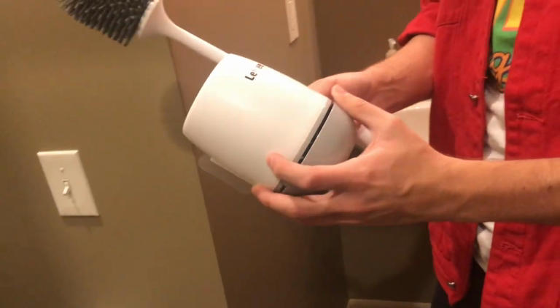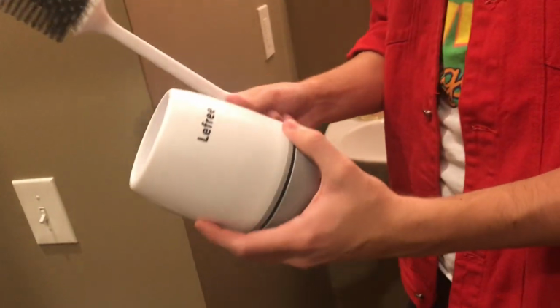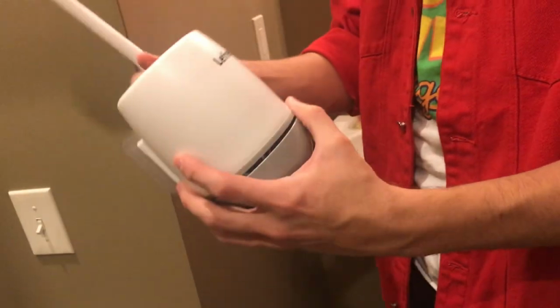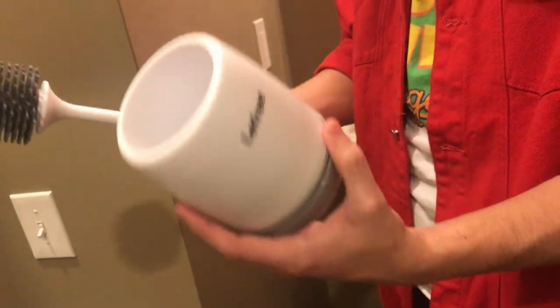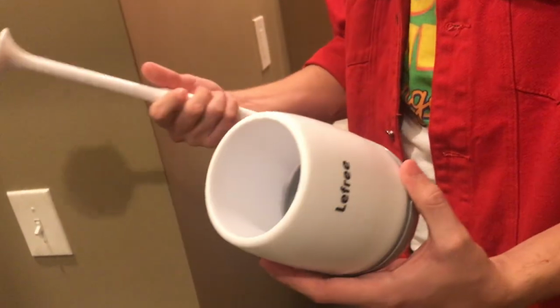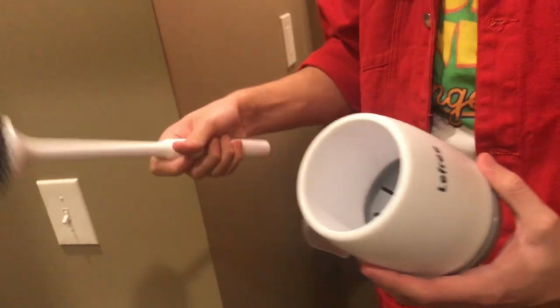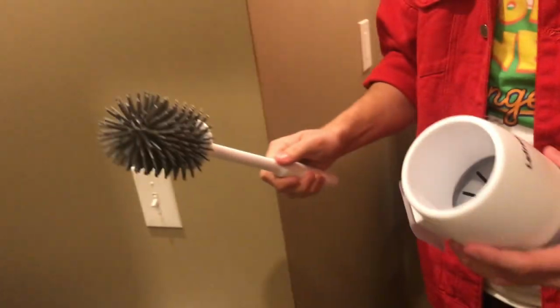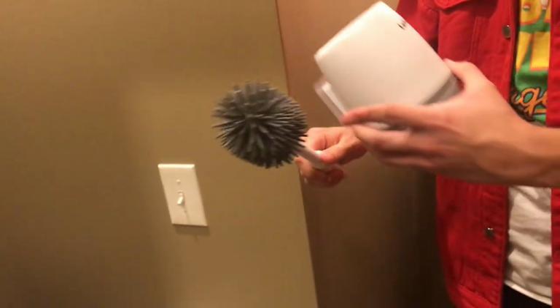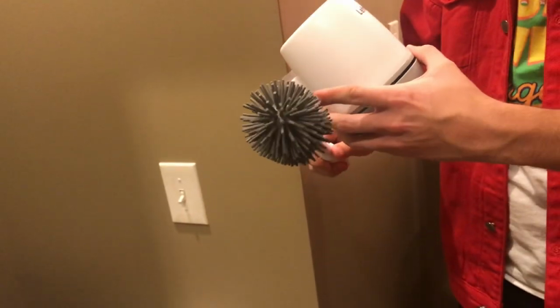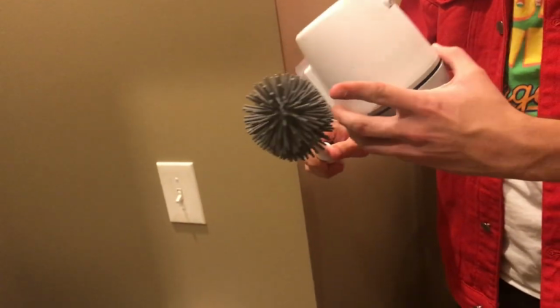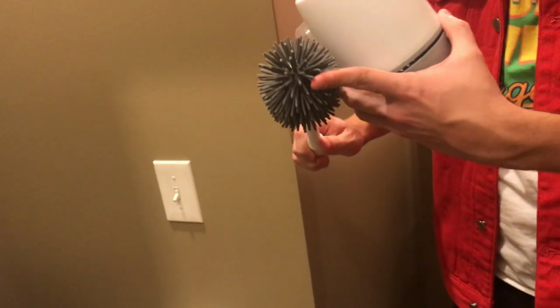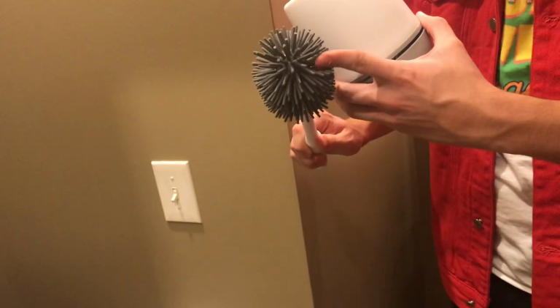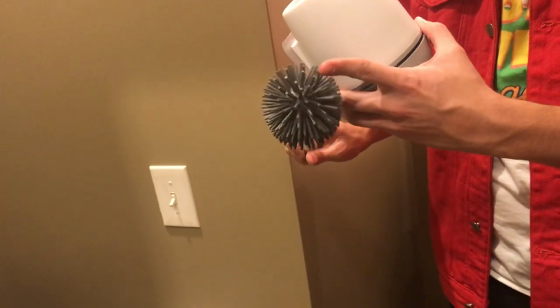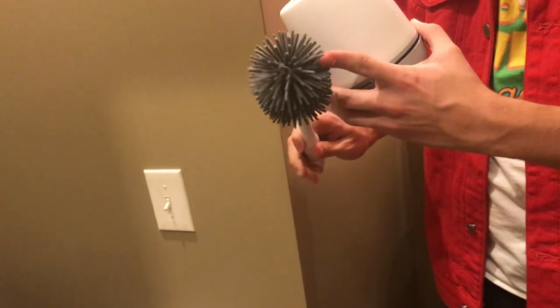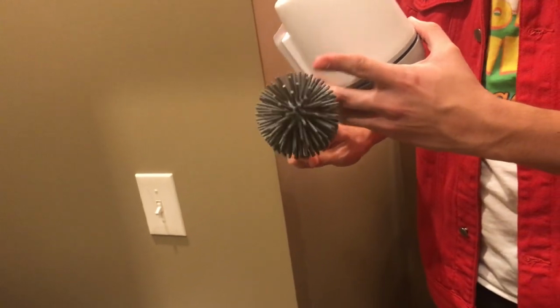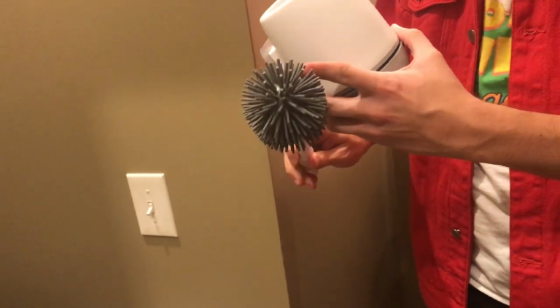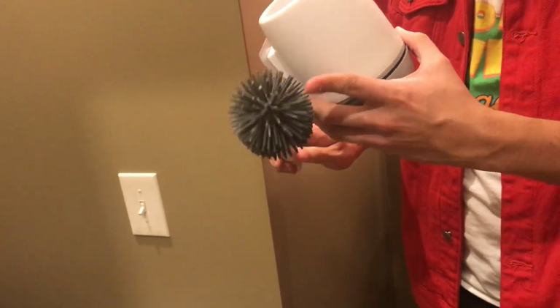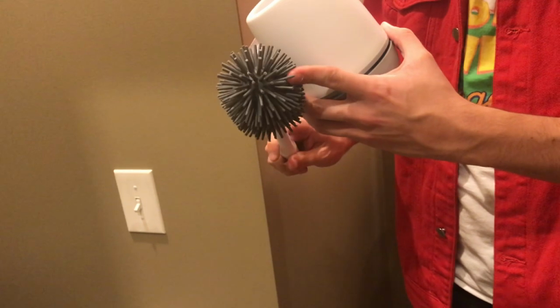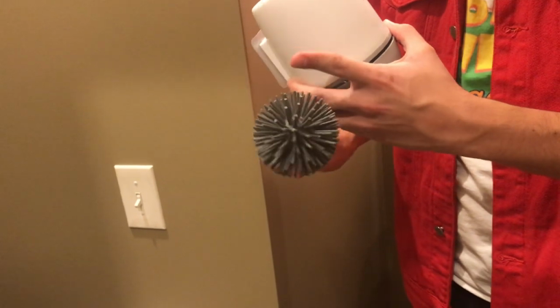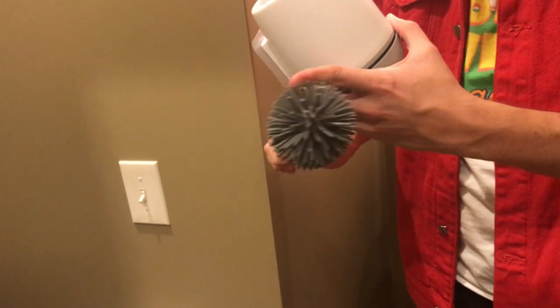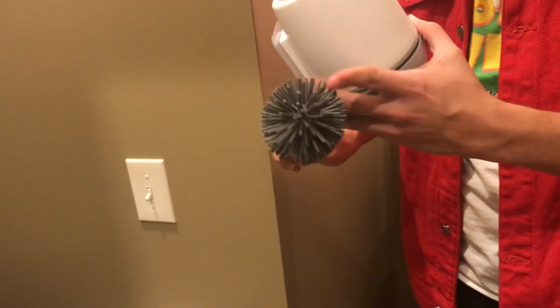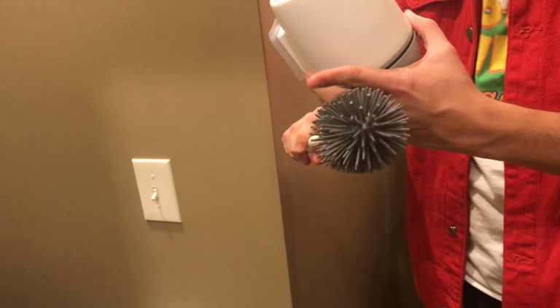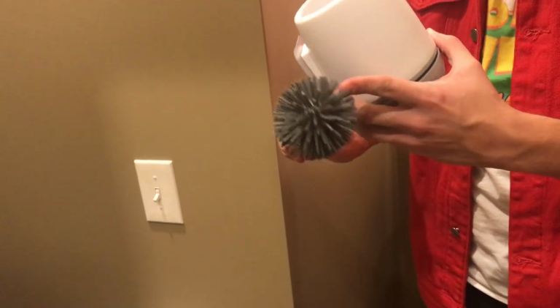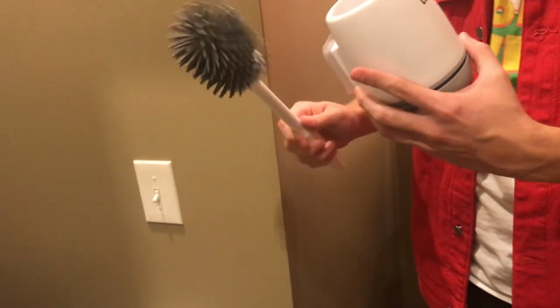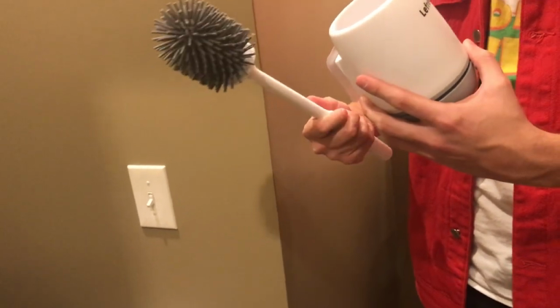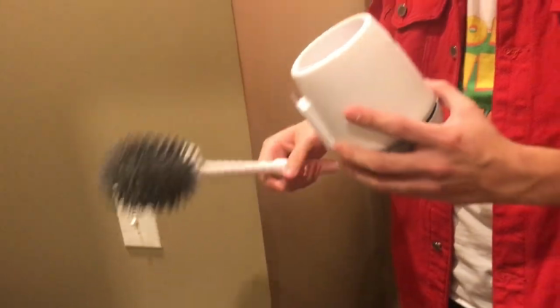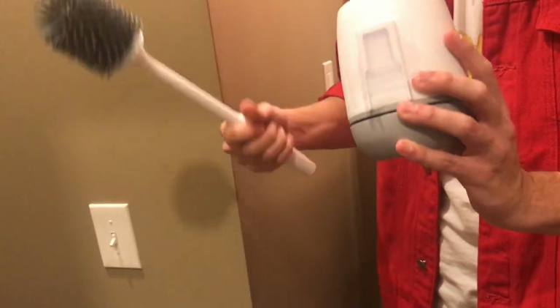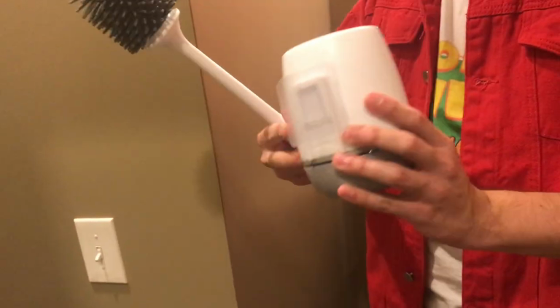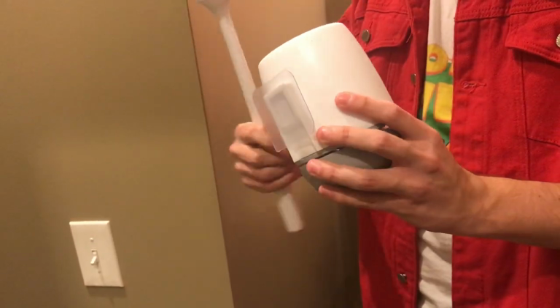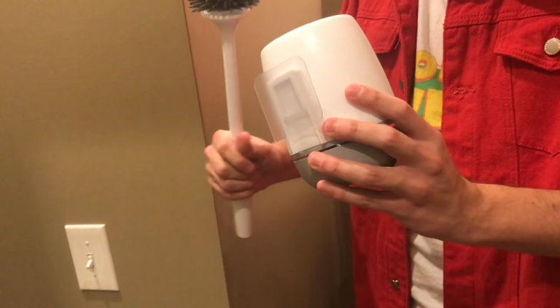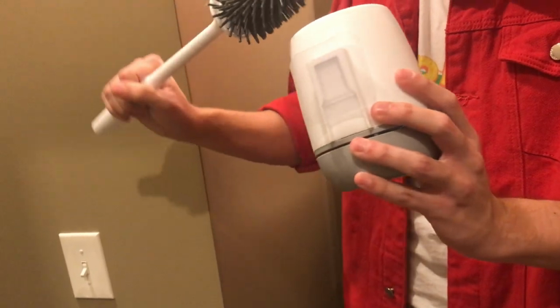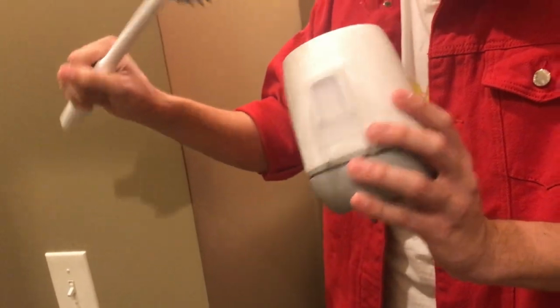Let me just kind of show you how it works. For starters, you got the brush here. It's got this rubbery tip instead of like a usual hairy brush one that you usually see at stores, which I'm honestly kind of a big fan of.